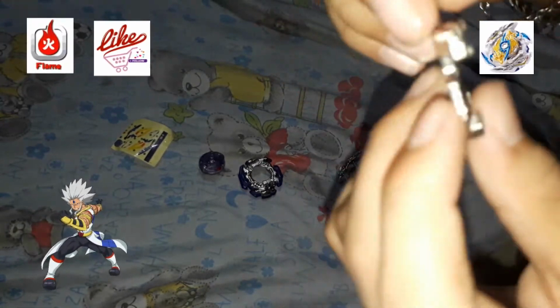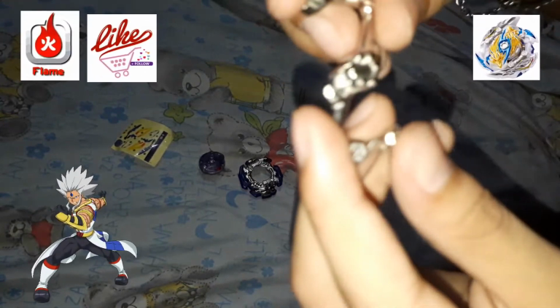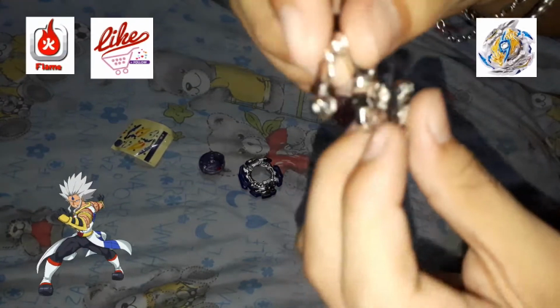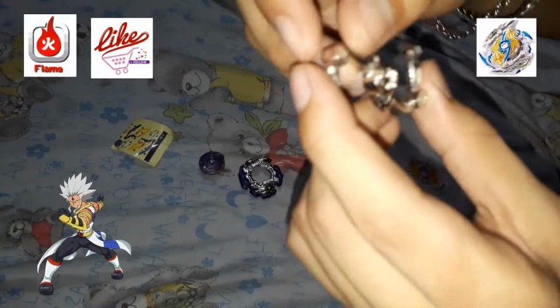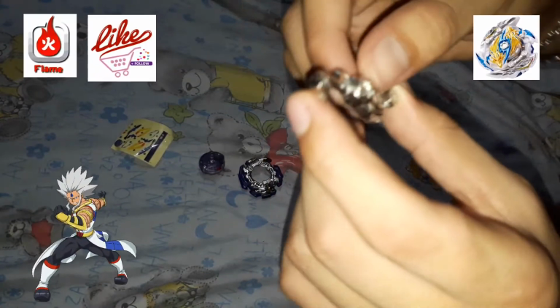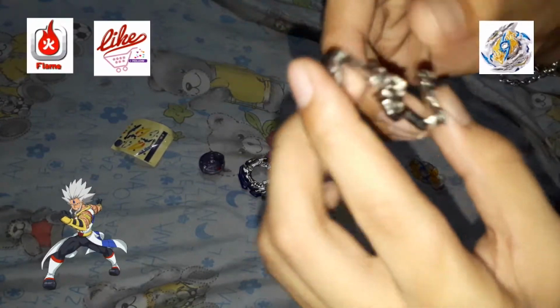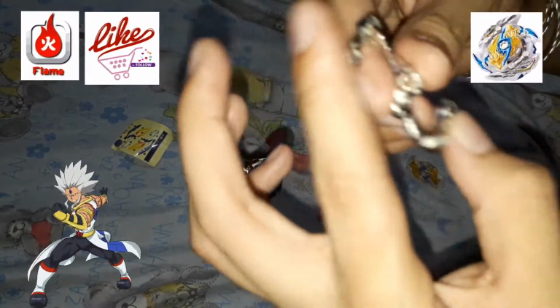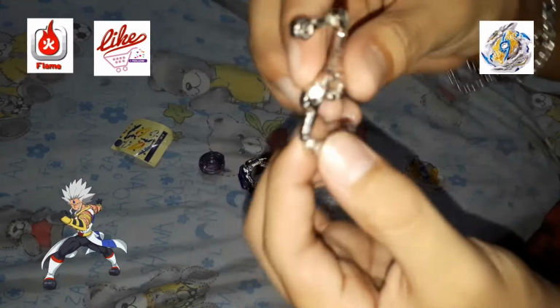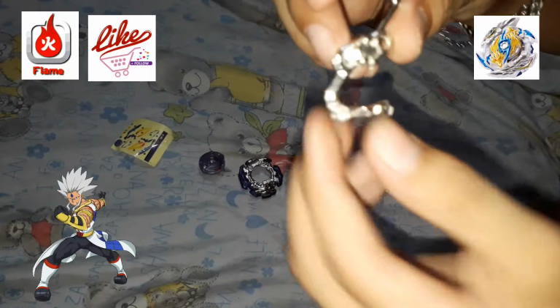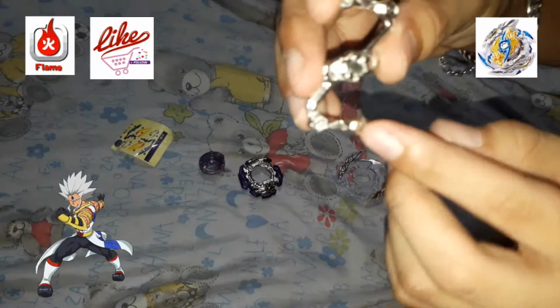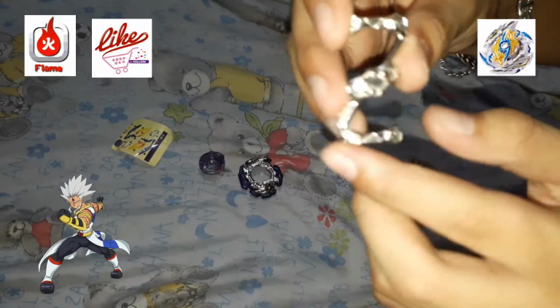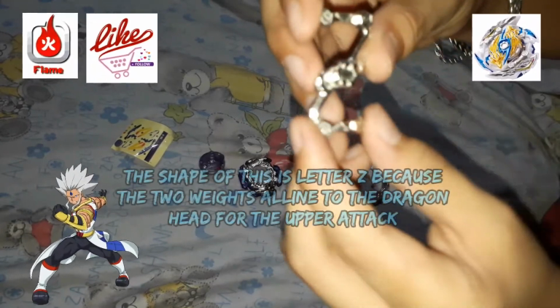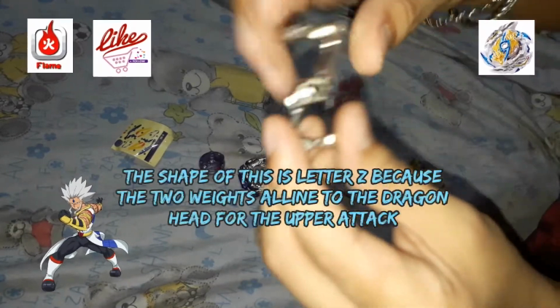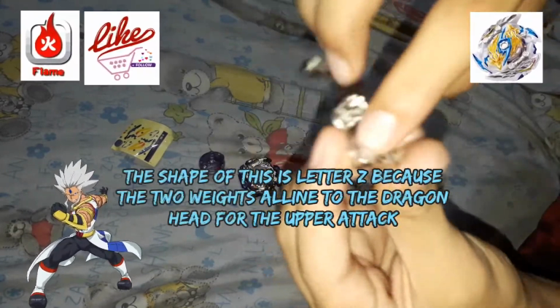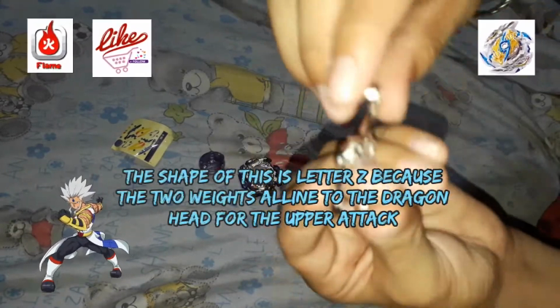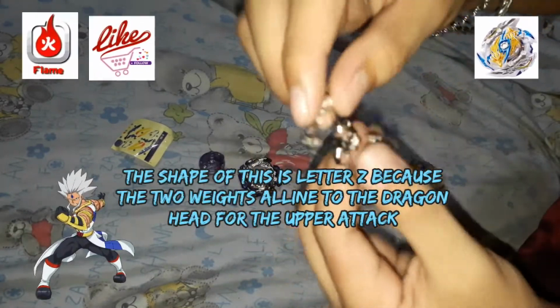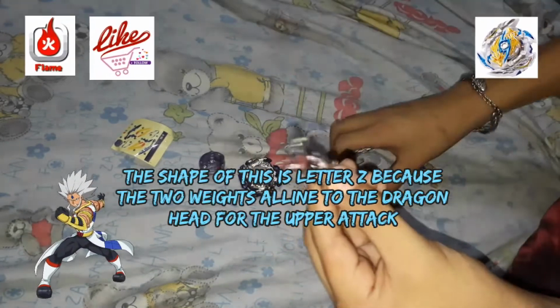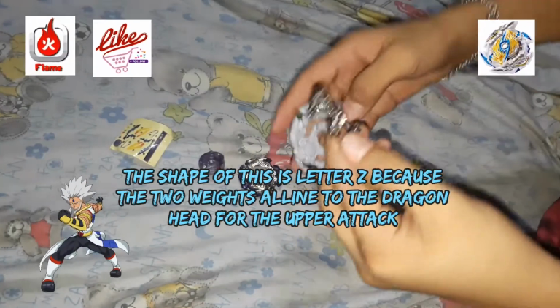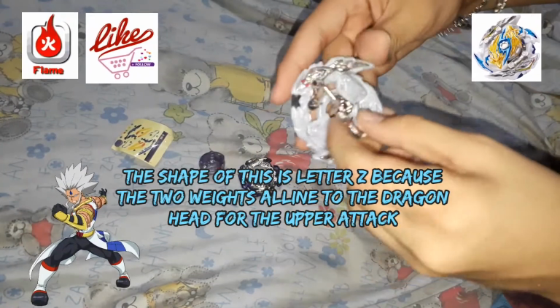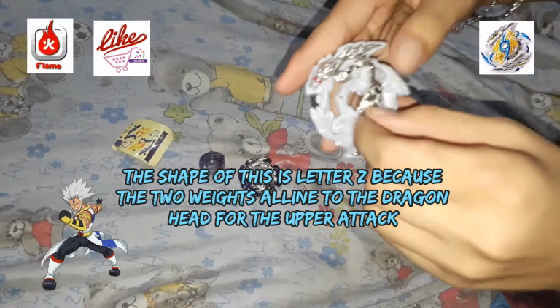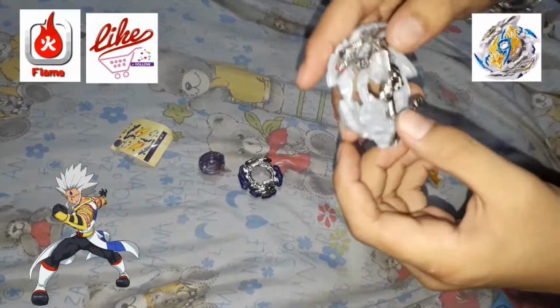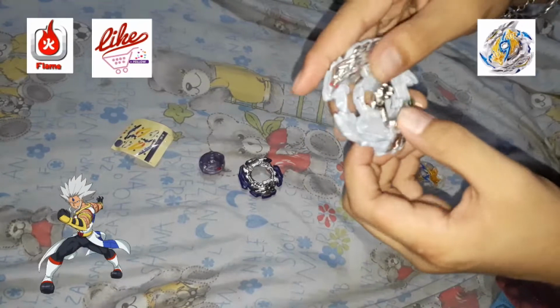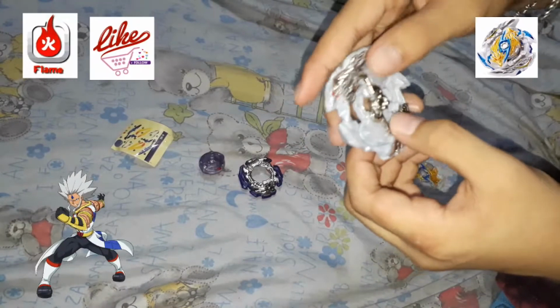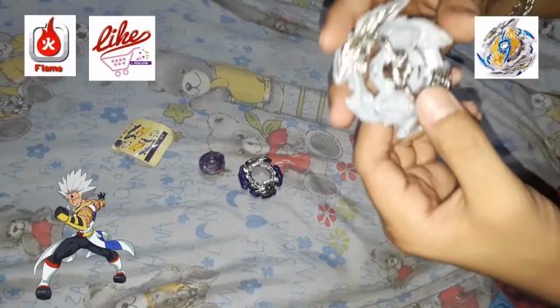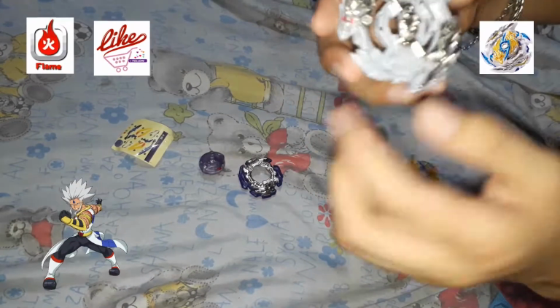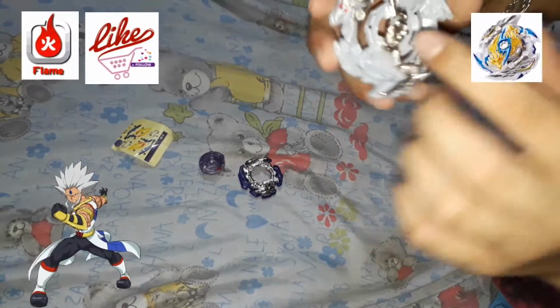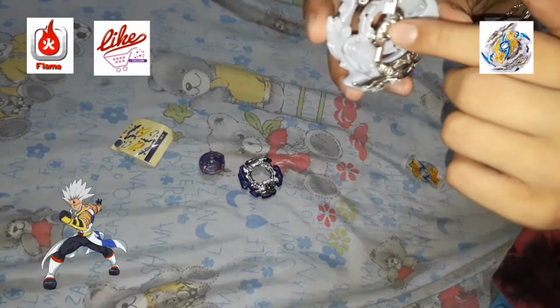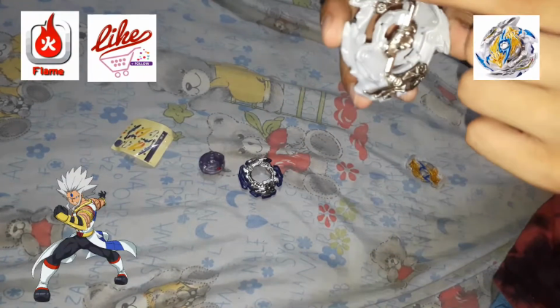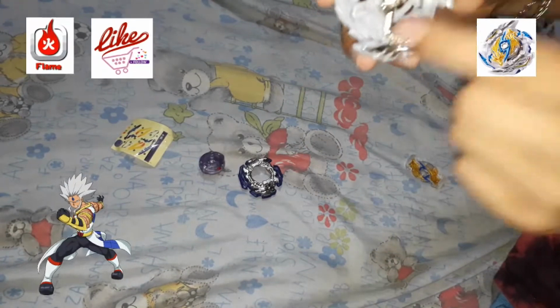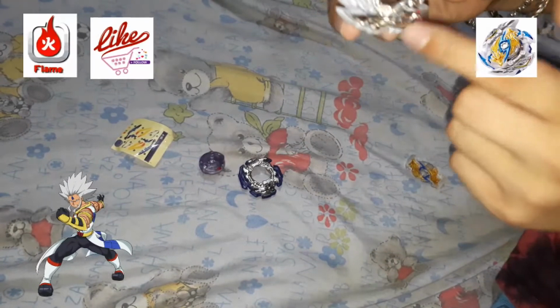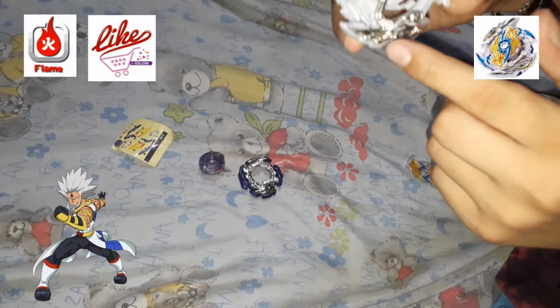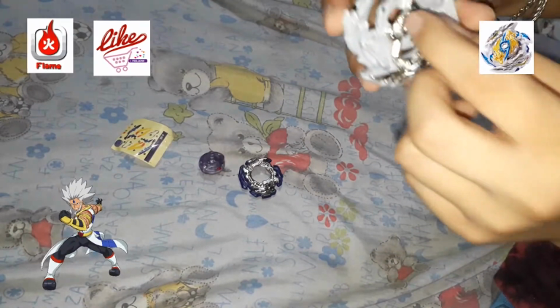It is Metsu, because letter Z — the focus points for attack are these two headed dragons.